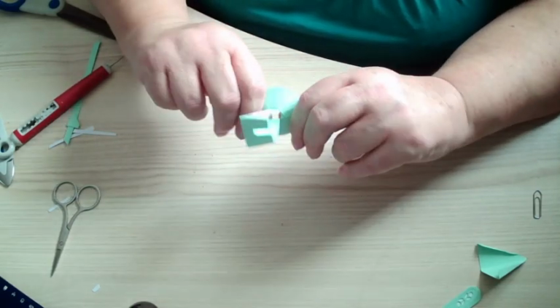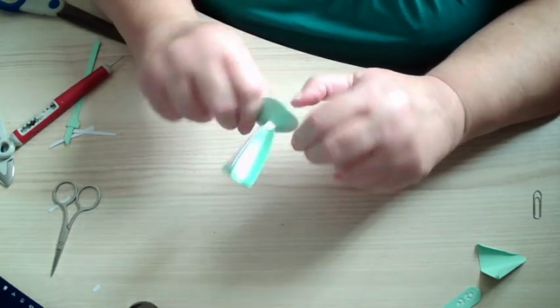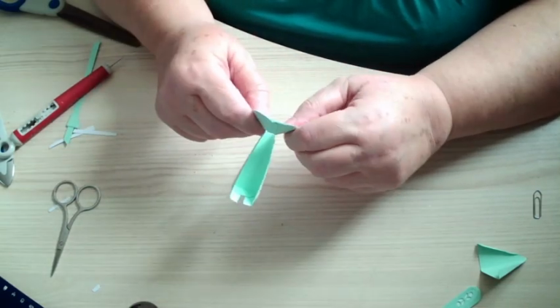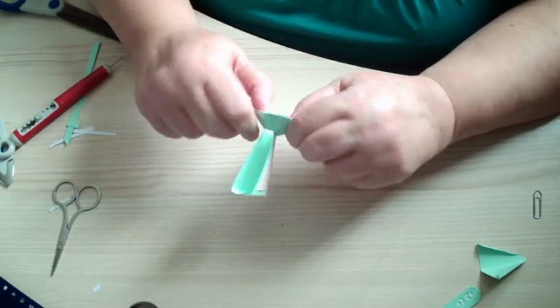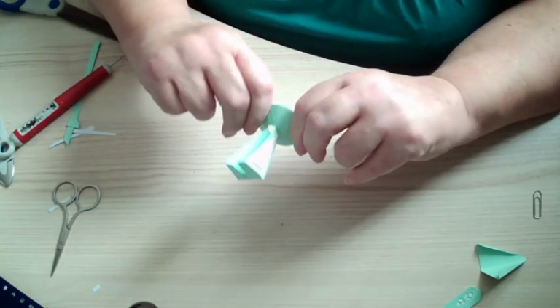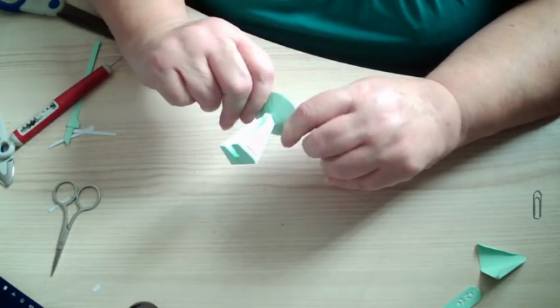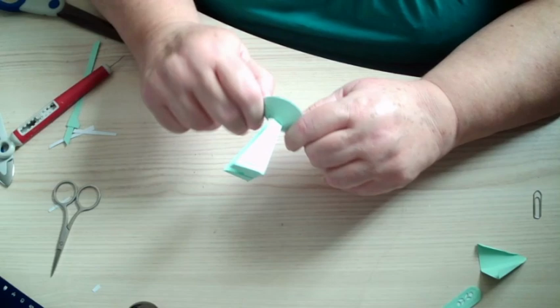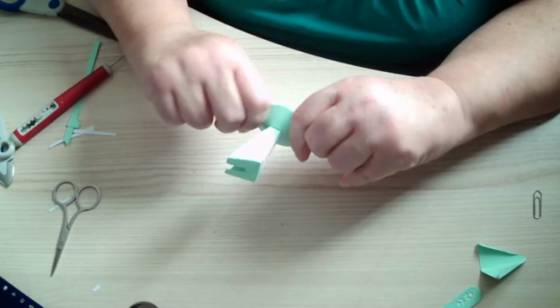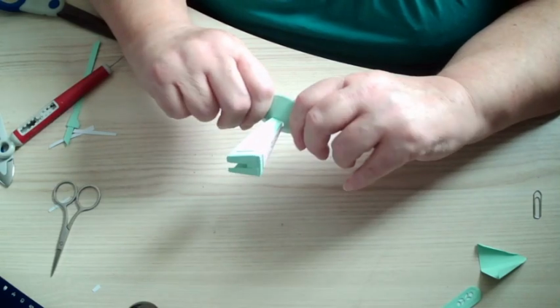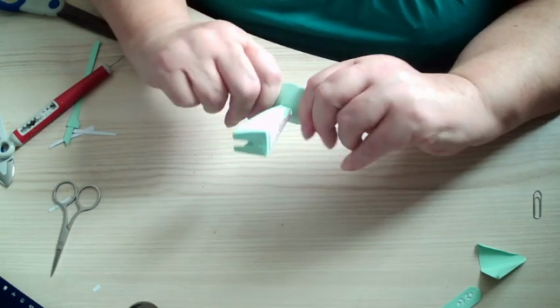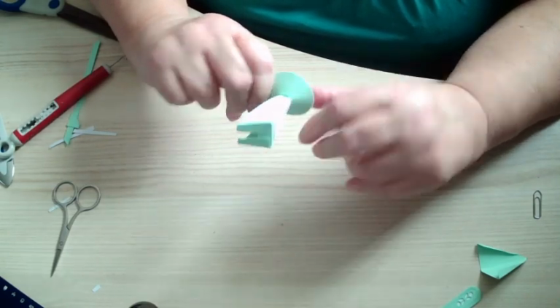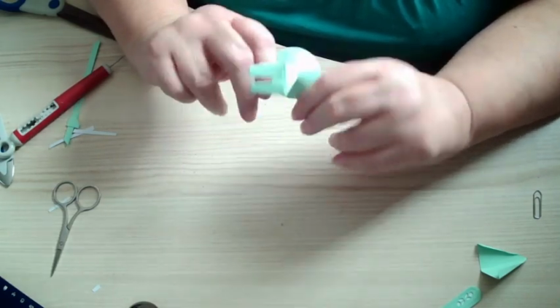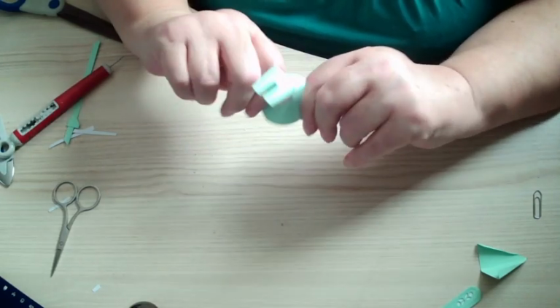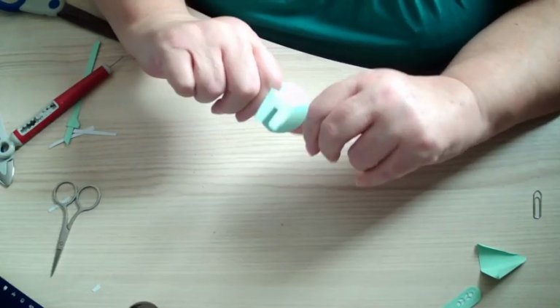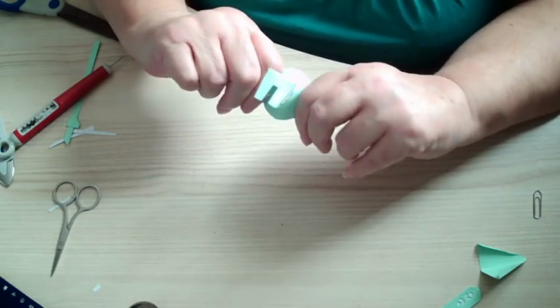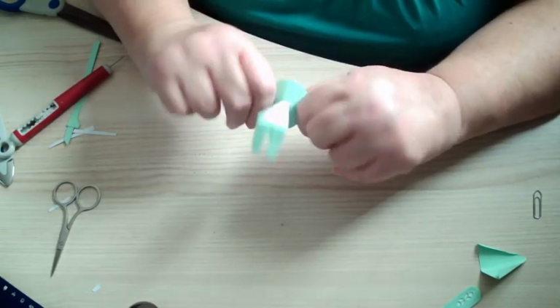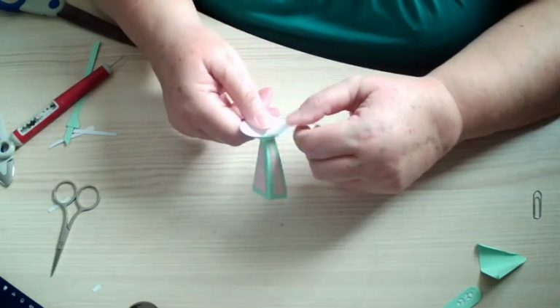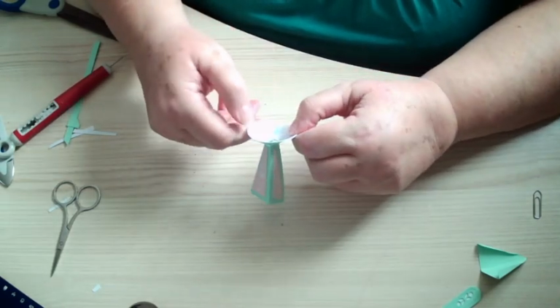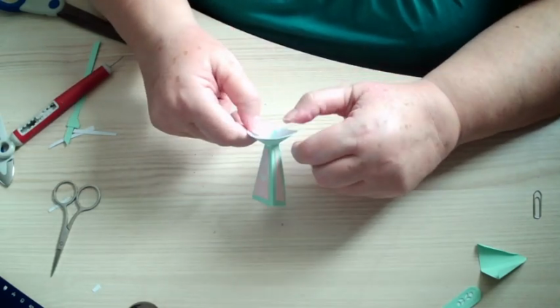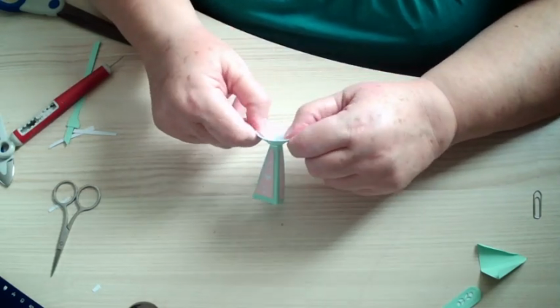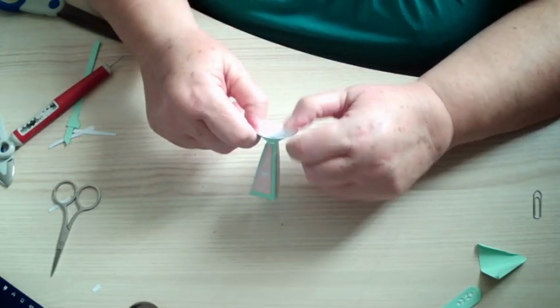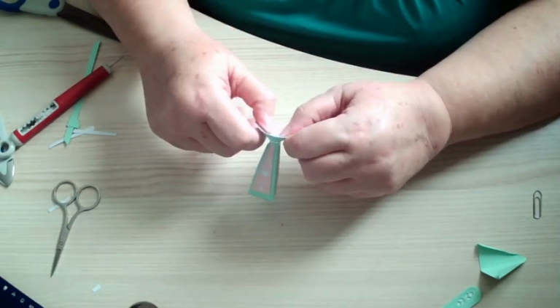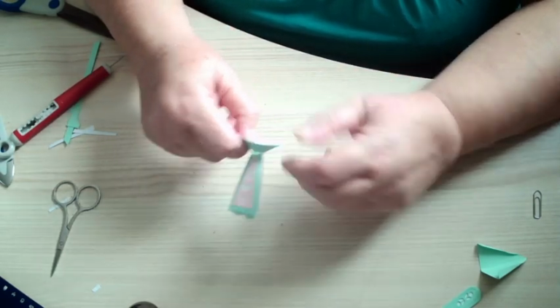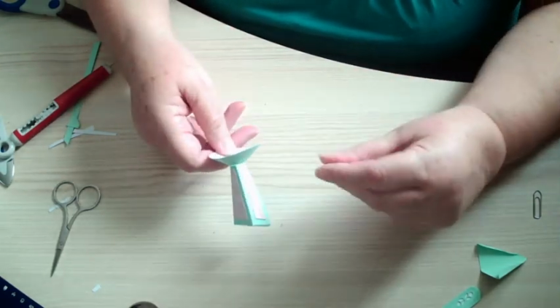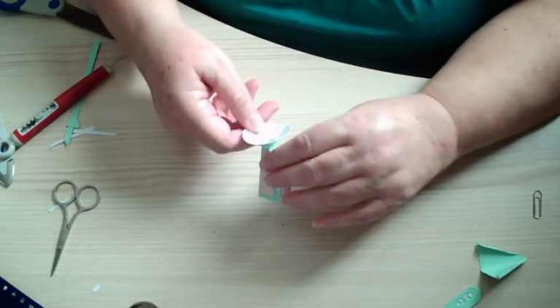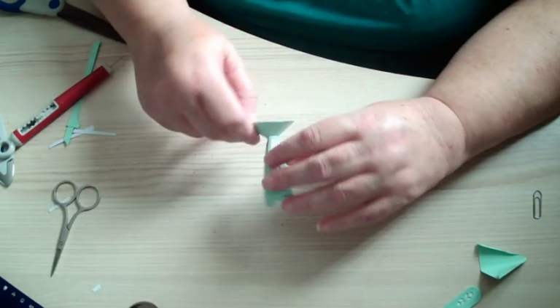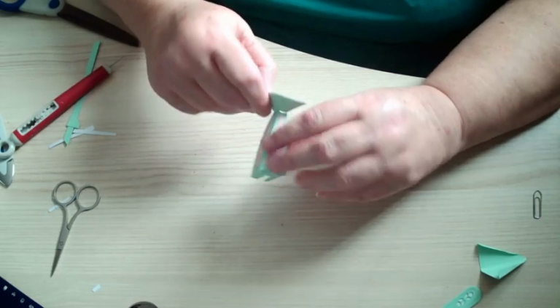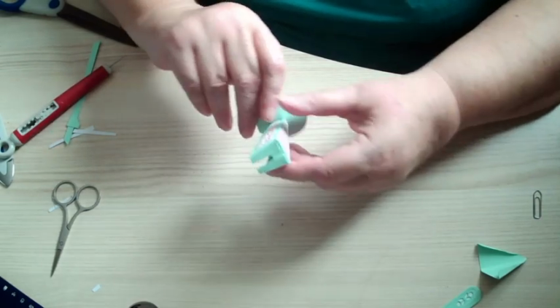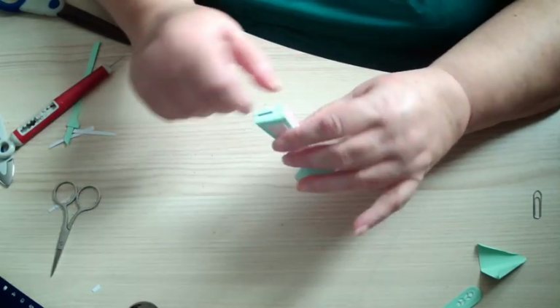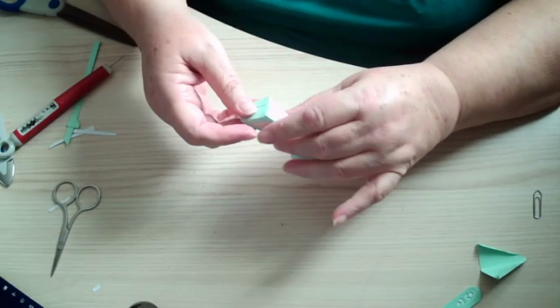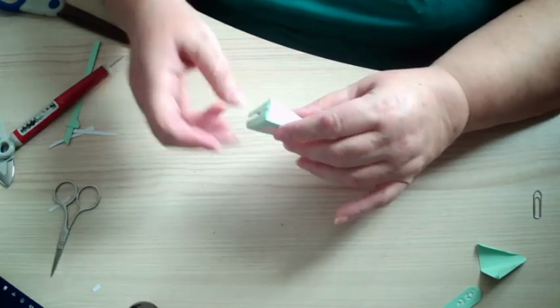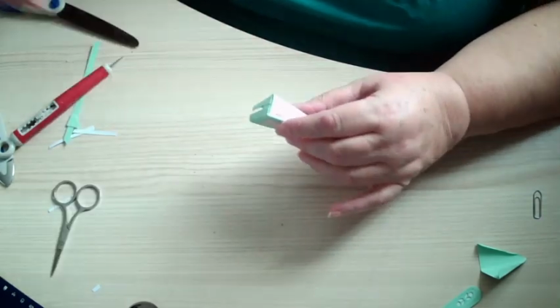You'll have to keep pressing it so that it goes in. That's it. Then this bit.